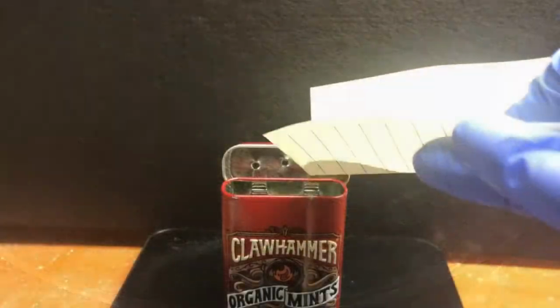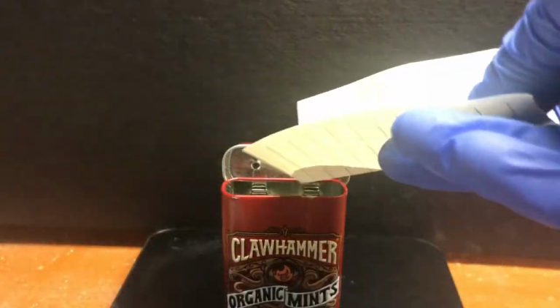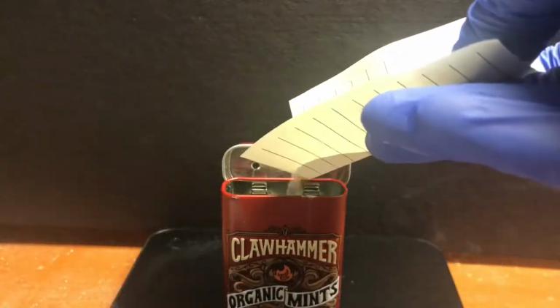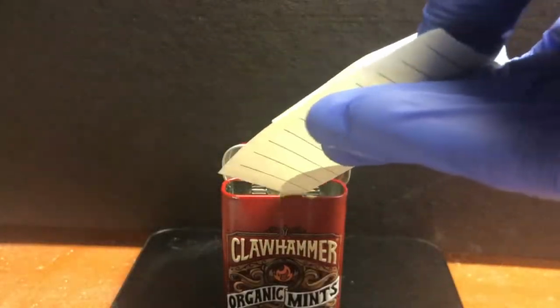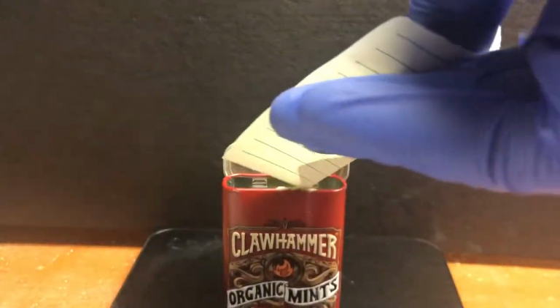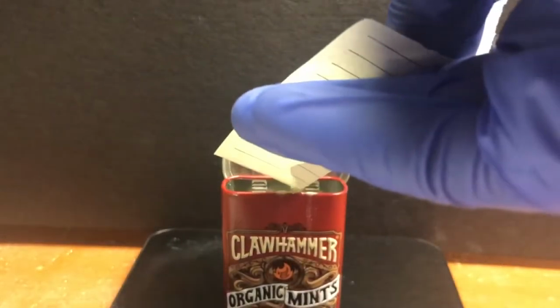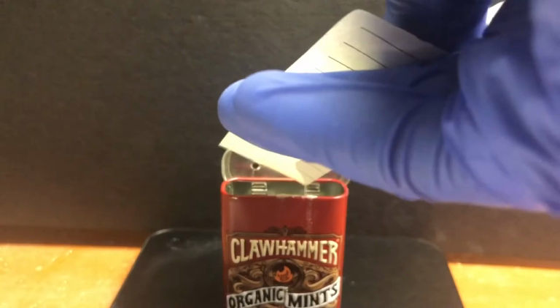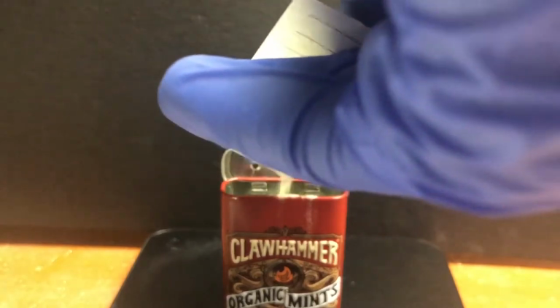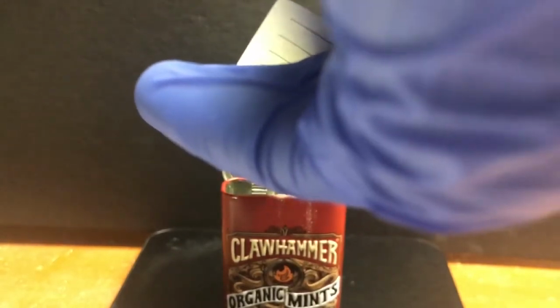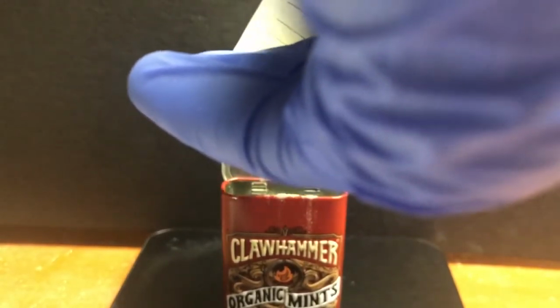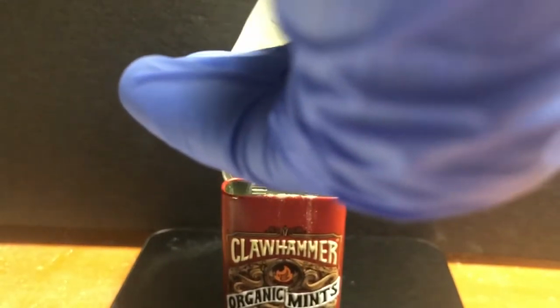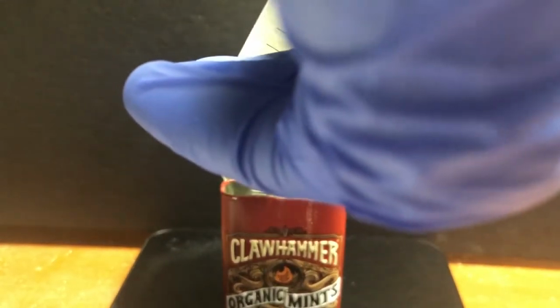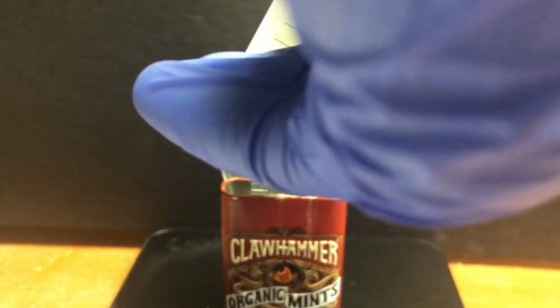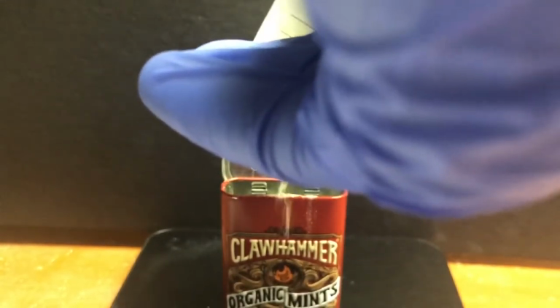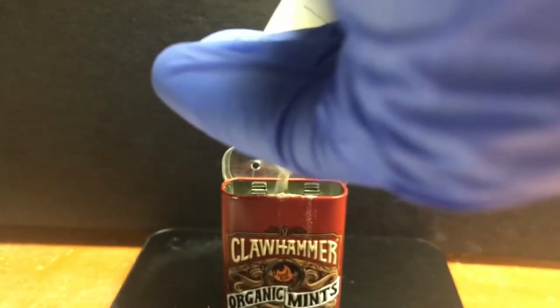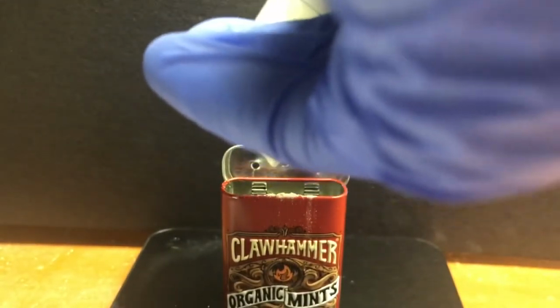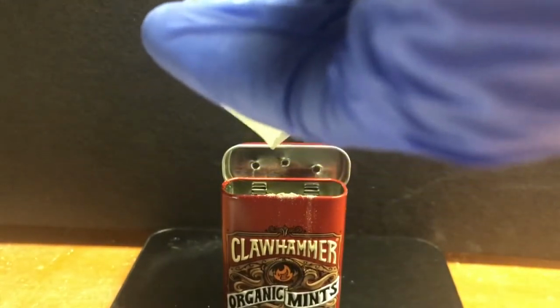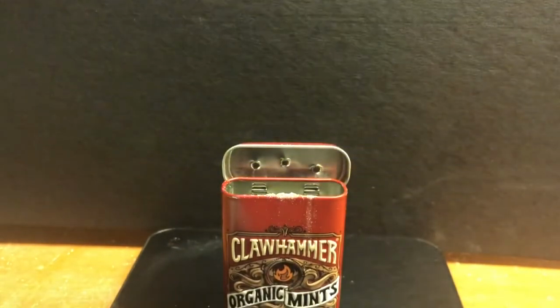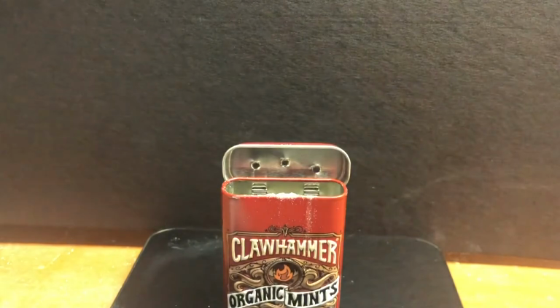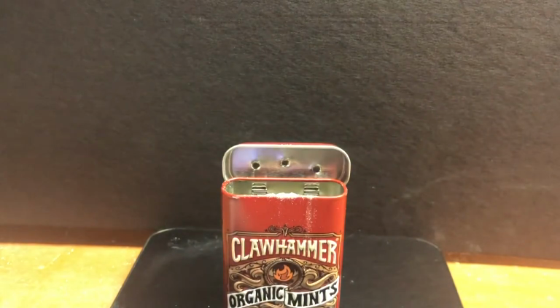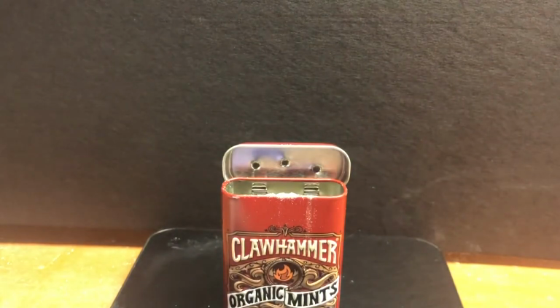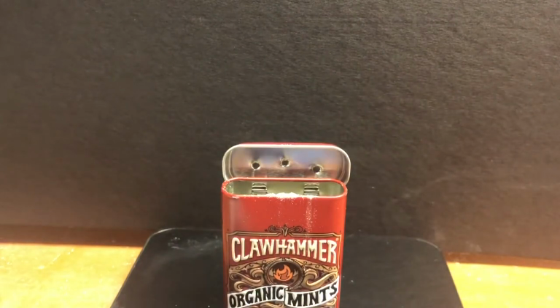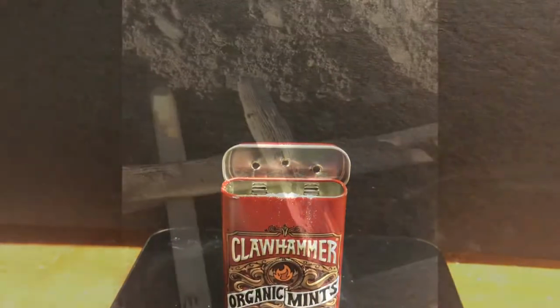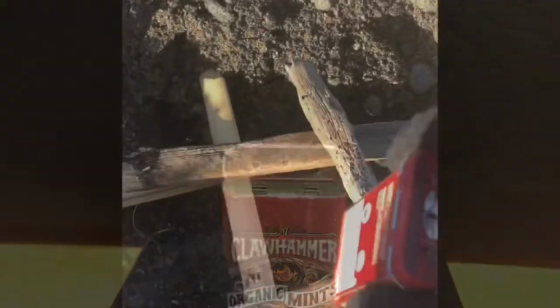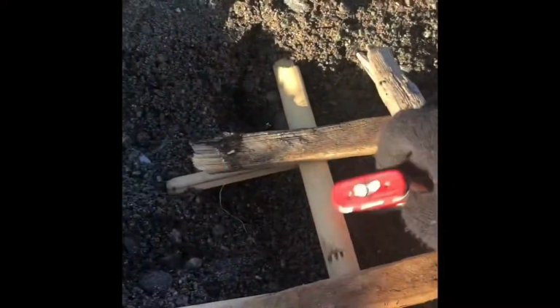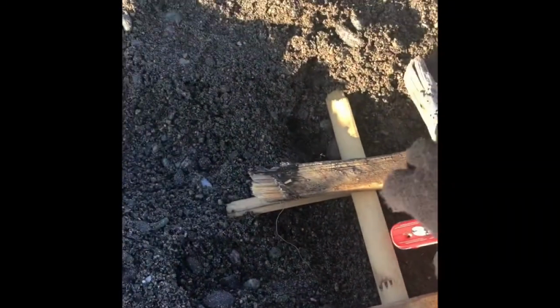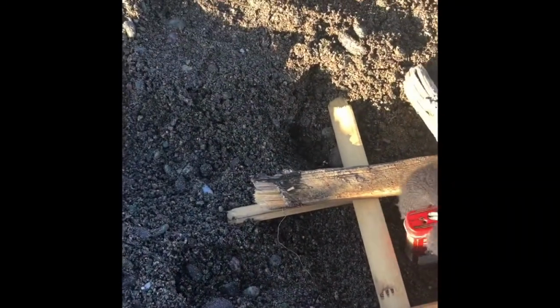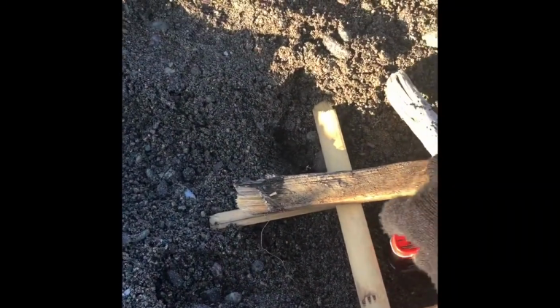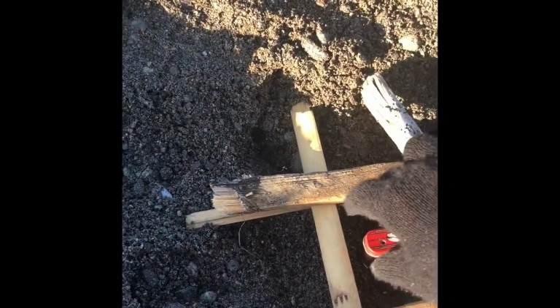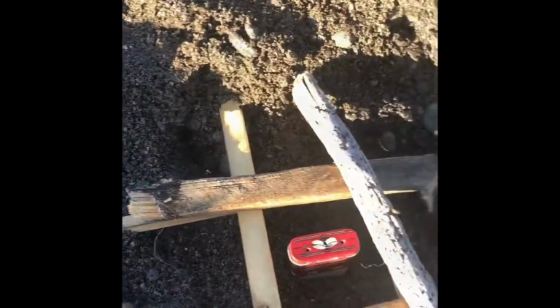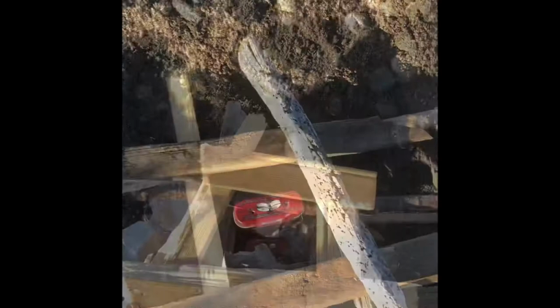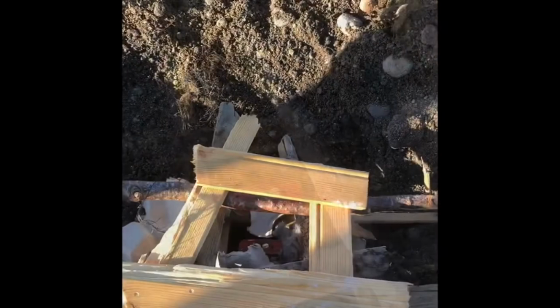Firstly, we add our calcium cyanate into our reaction vessel. In this case, it's a mint tin. The holes in the top are to let the carbon dioxide escape. It's not ideal because it can let oxygen back in, as it's an equilibrium reaction.